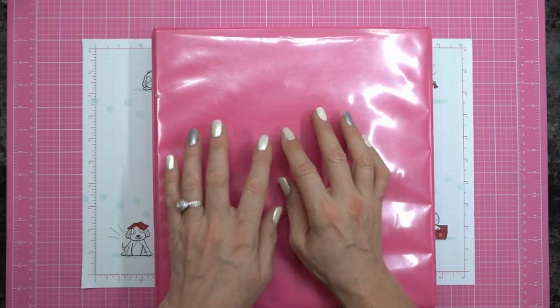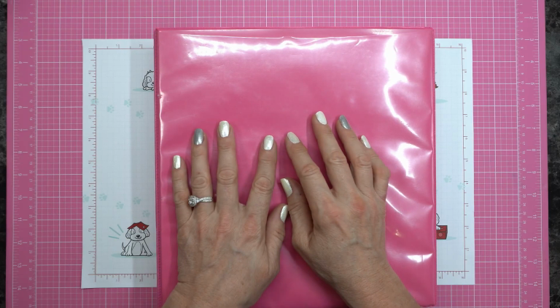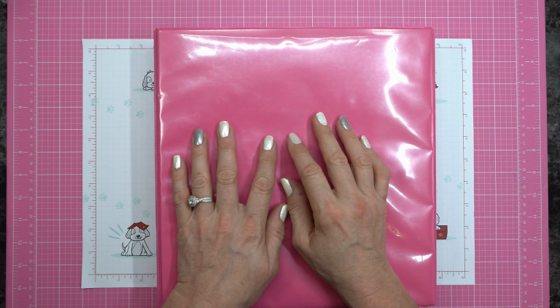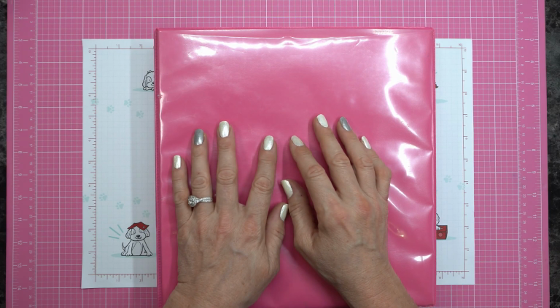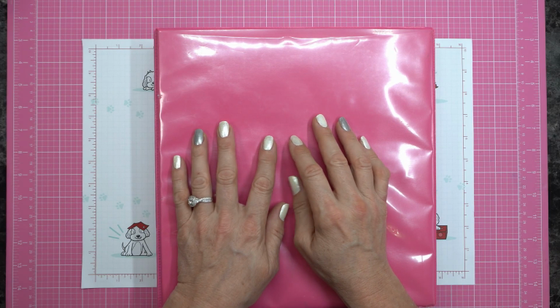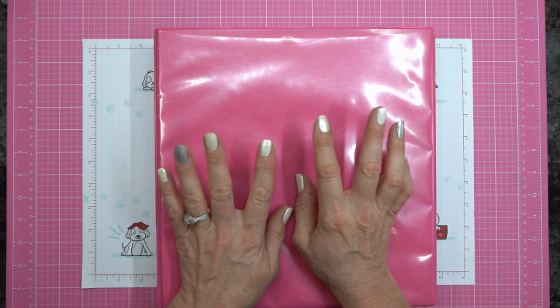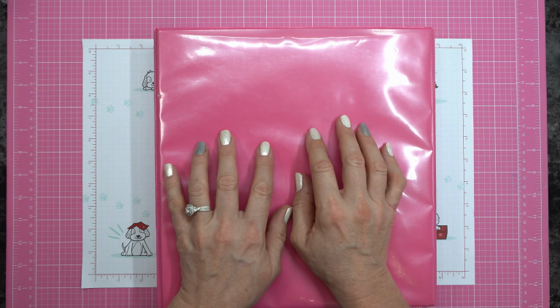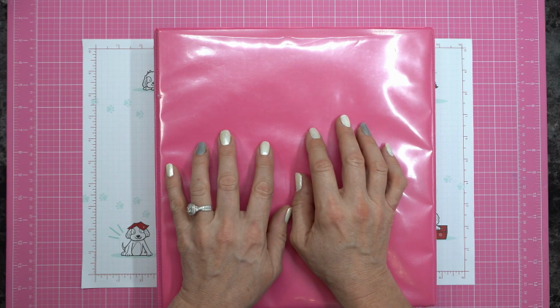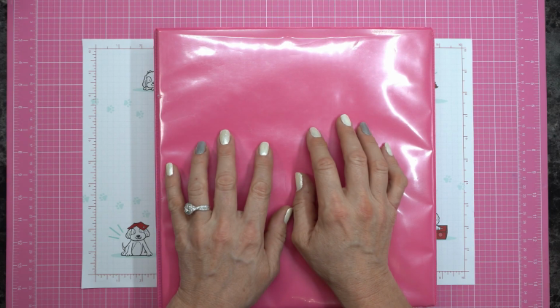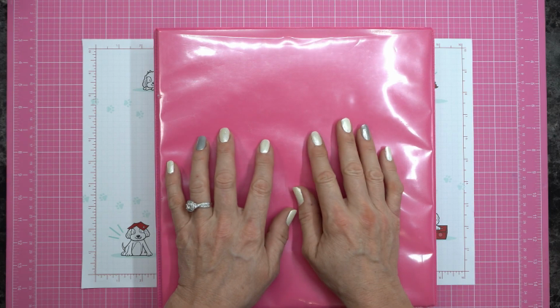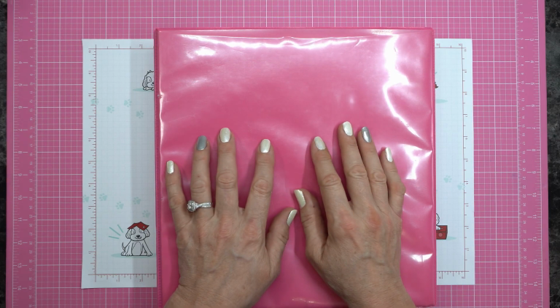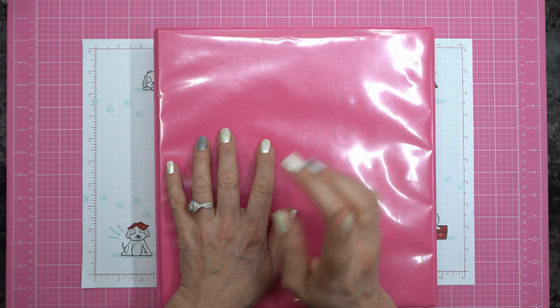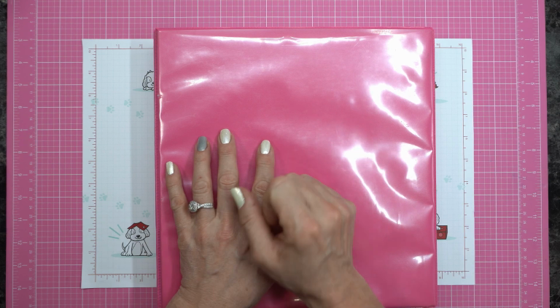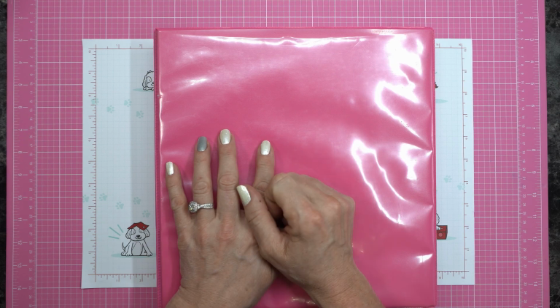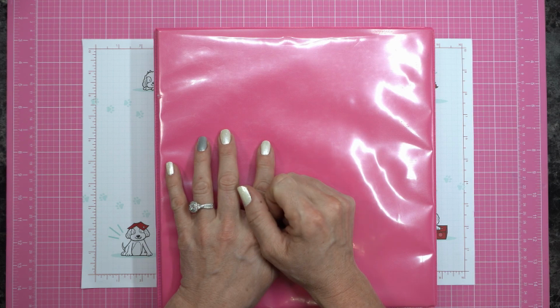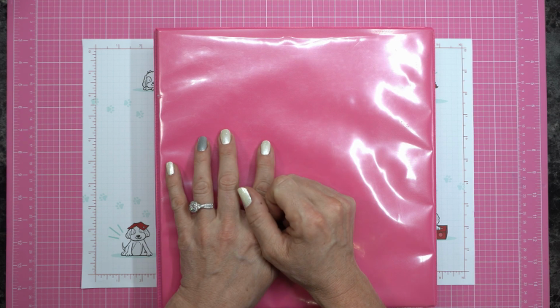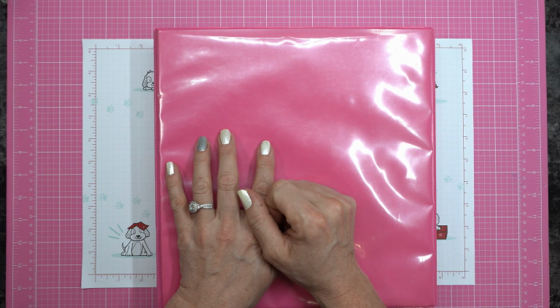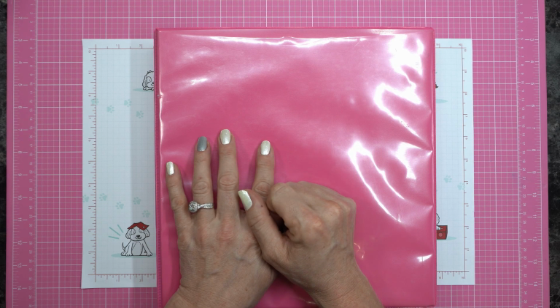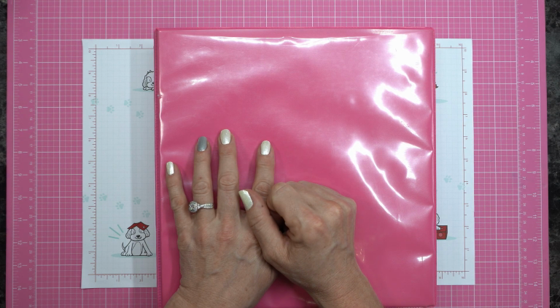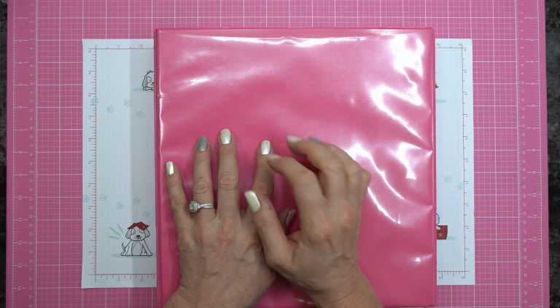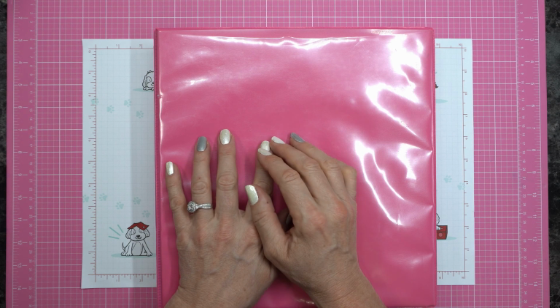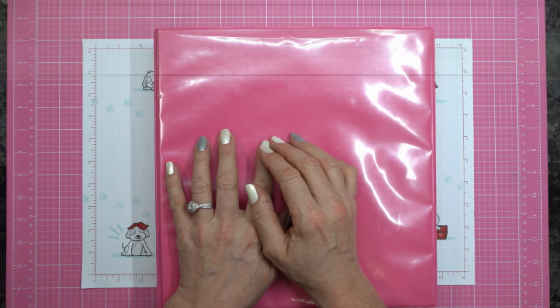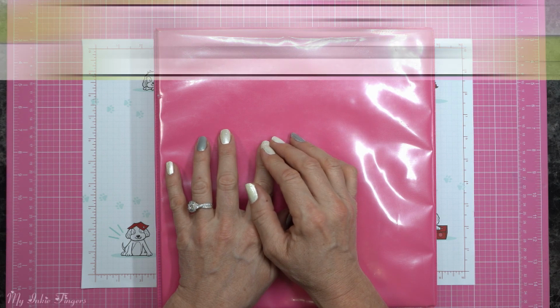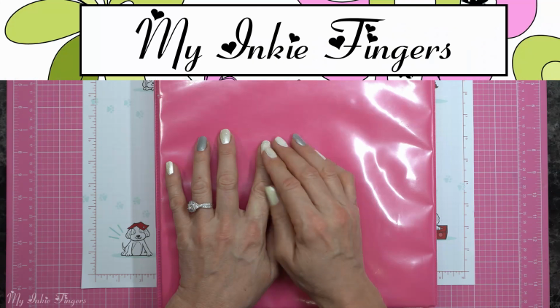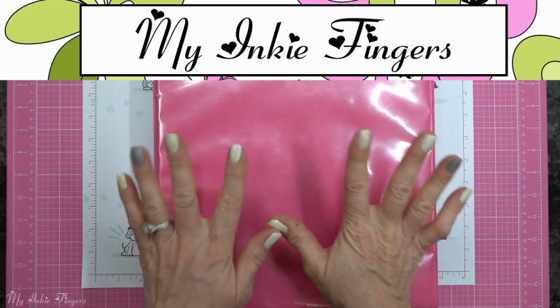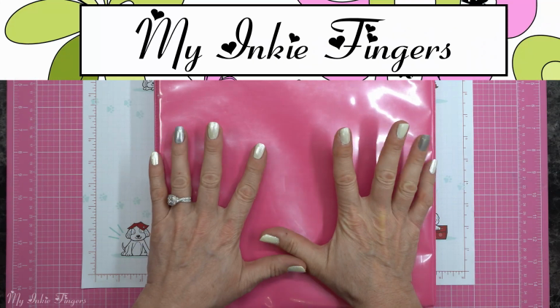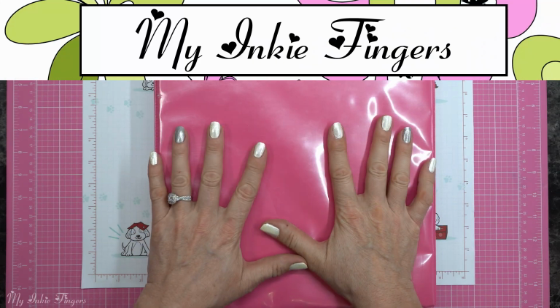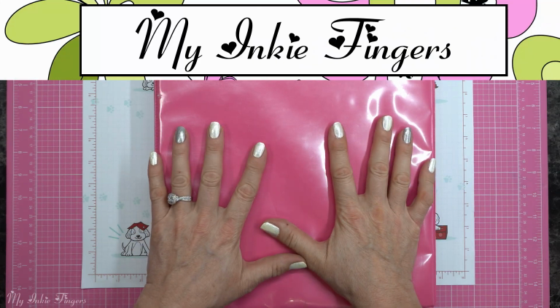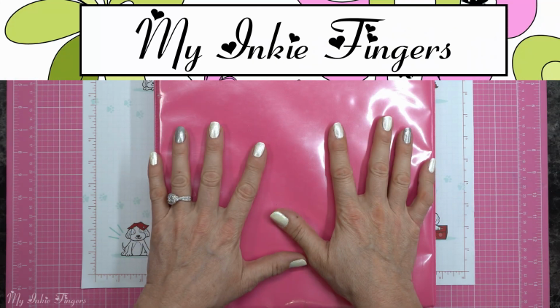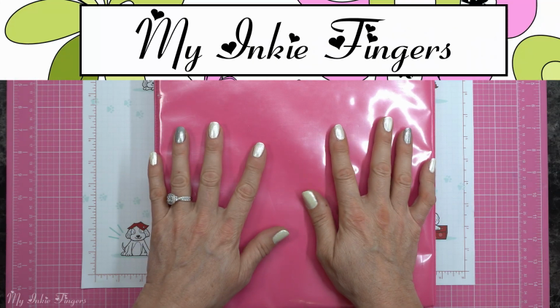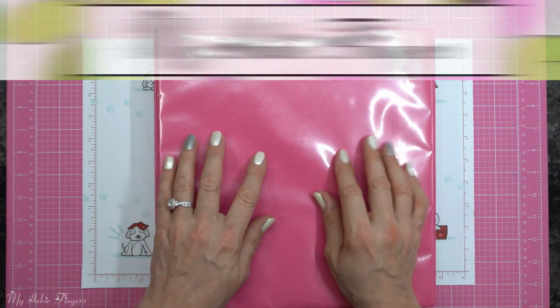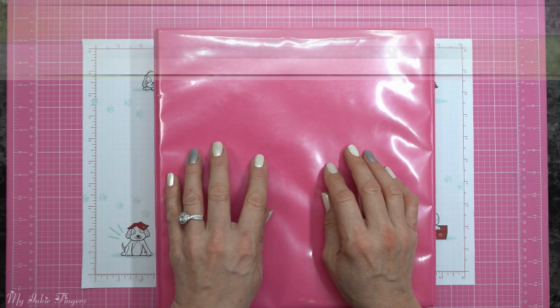Hello my inky friends. Thank you for visiting me again today on my YouTube channel and blog. If it's your first time here, welcome — I'm happy you found us. My name is Cindy Lynn with My Inky Fingers and I am a Stampin' Up! demonstrator in Calgary, Alberta, Canada.